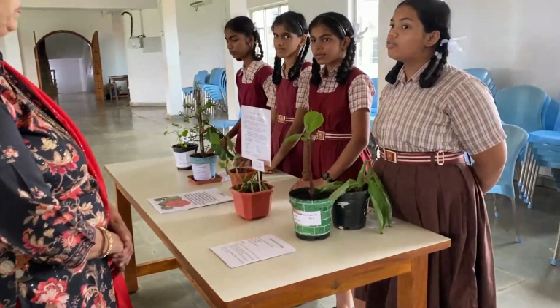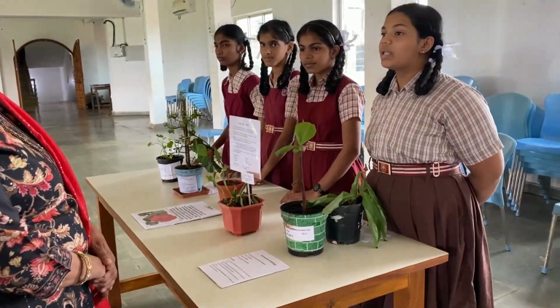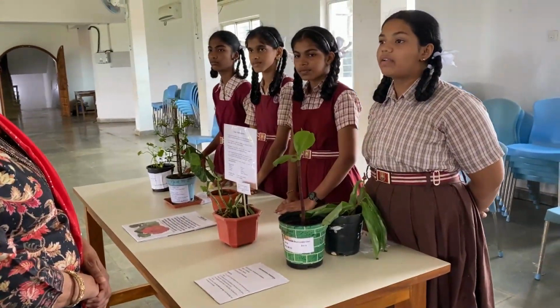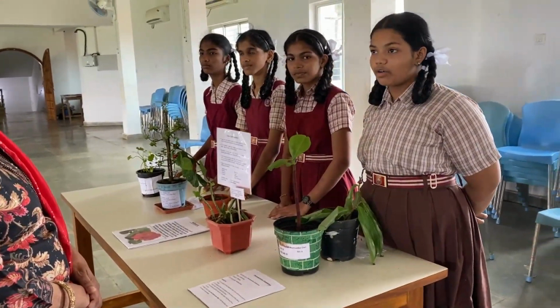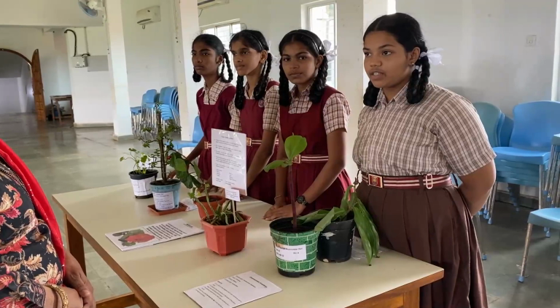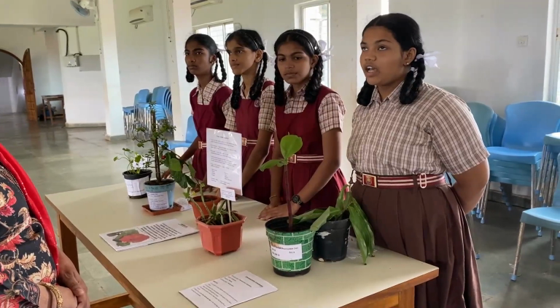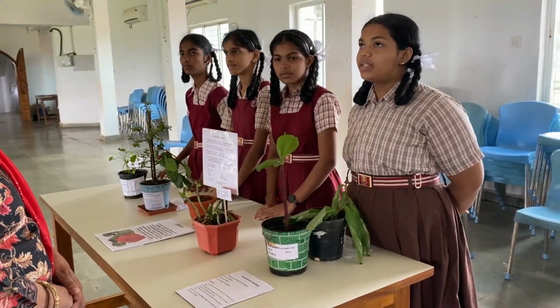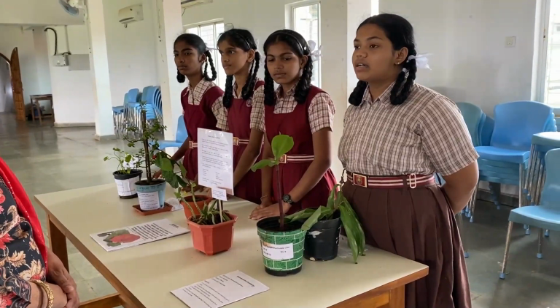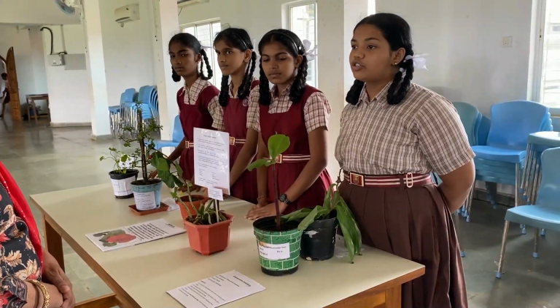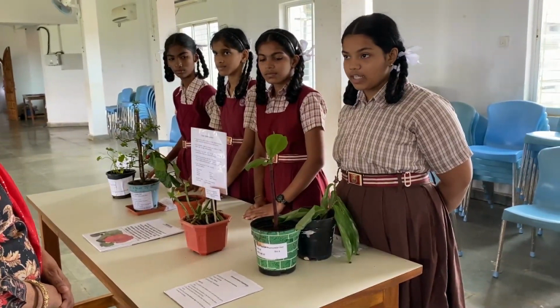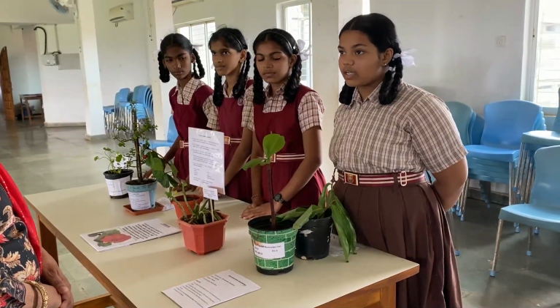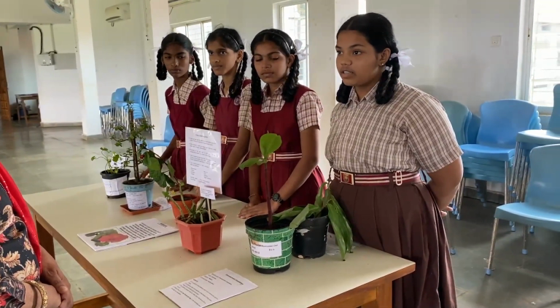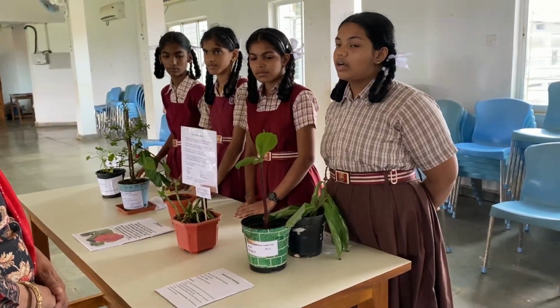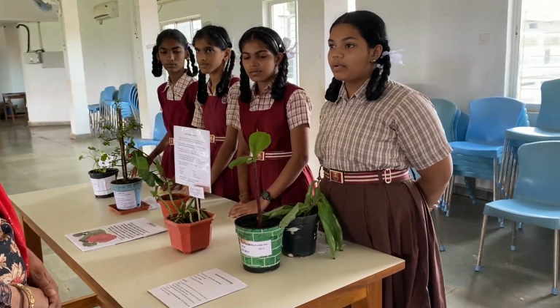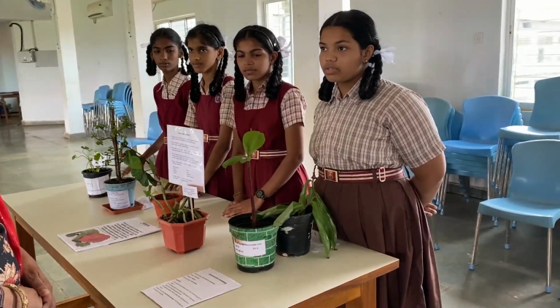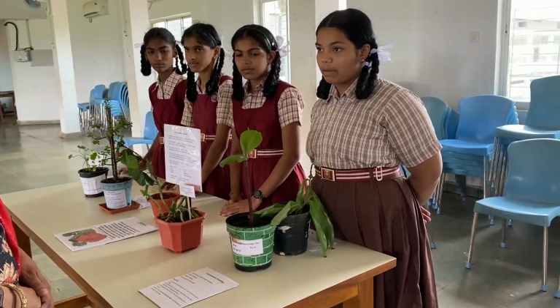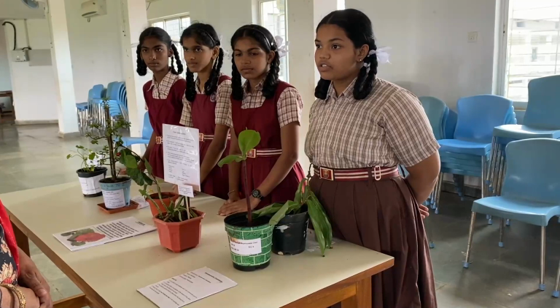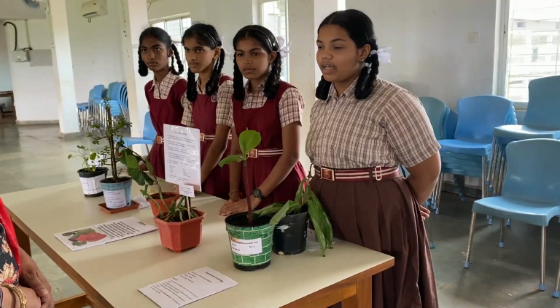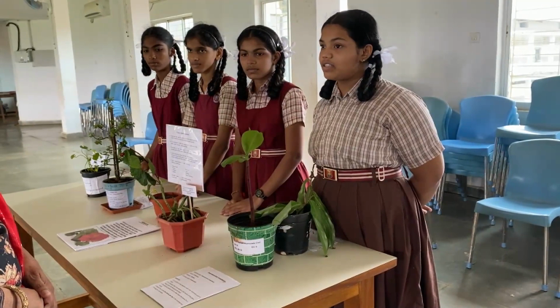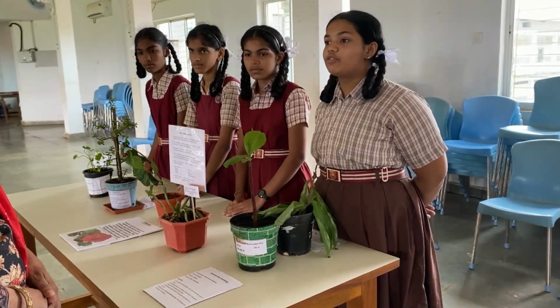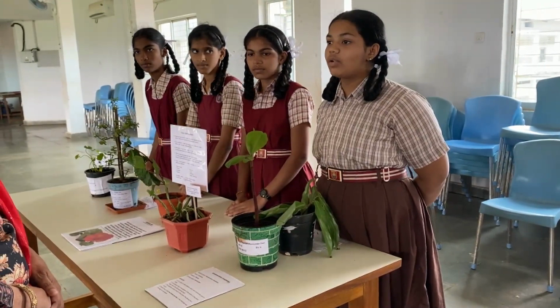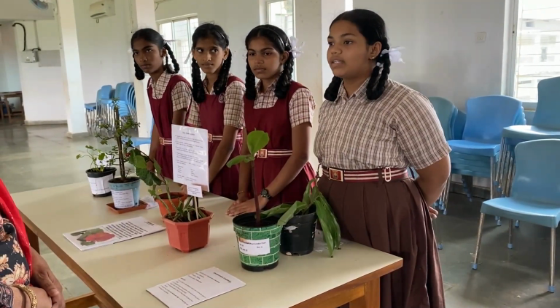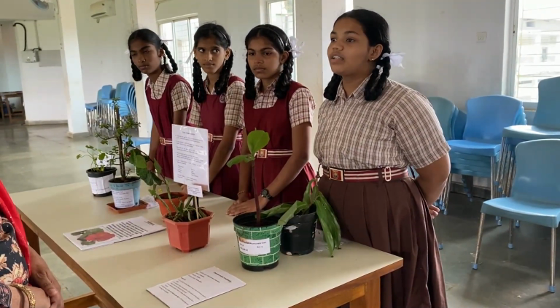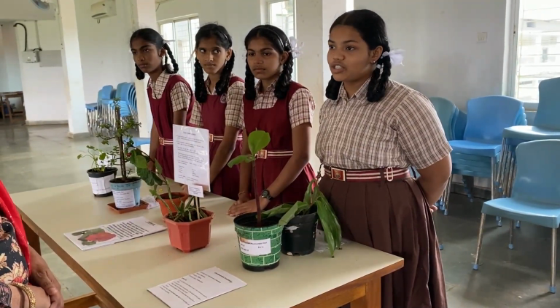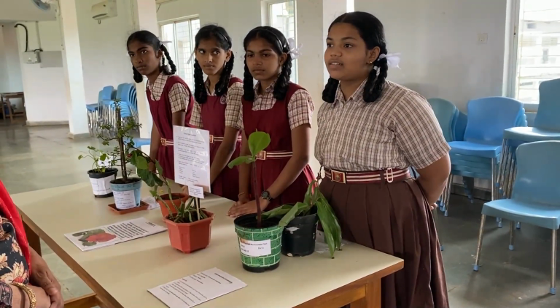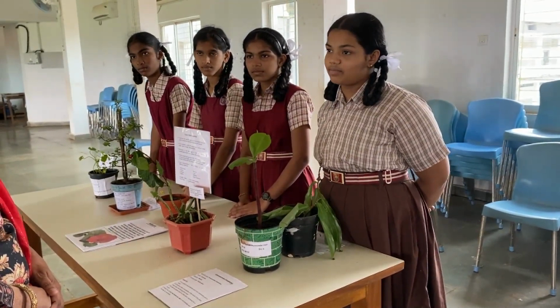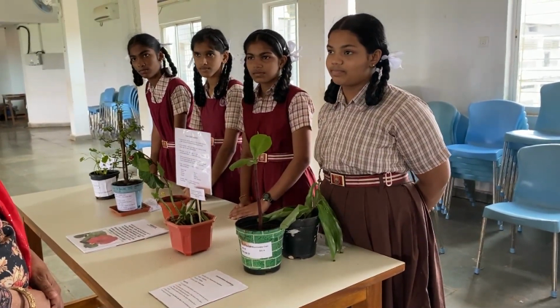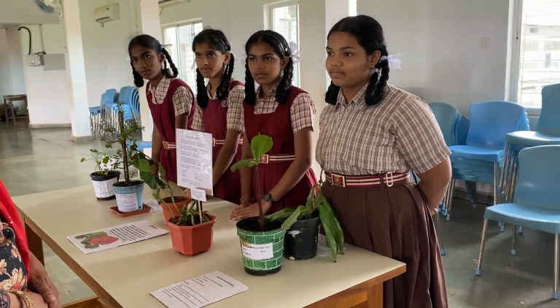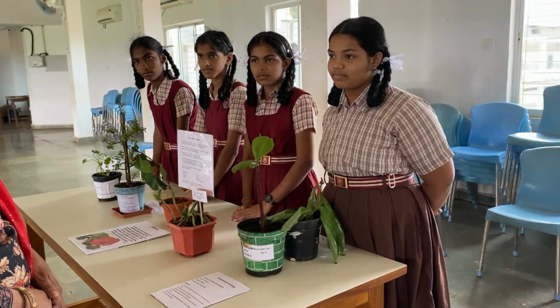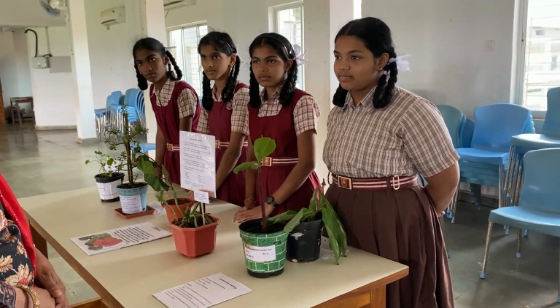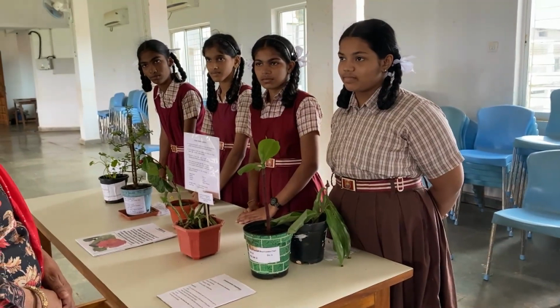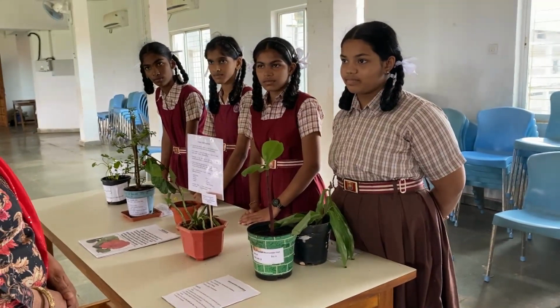Also, you can prepare a raita out of this. You will need some chopped leaves, curd, ground pepper, and salt. You will have to mix all the ingredients and your delicious raita is ready. So you can include it in your diet as well.